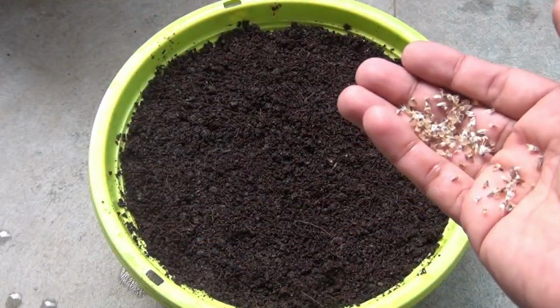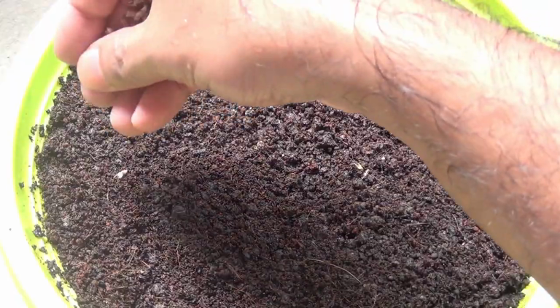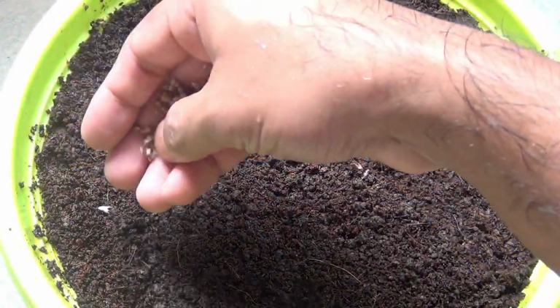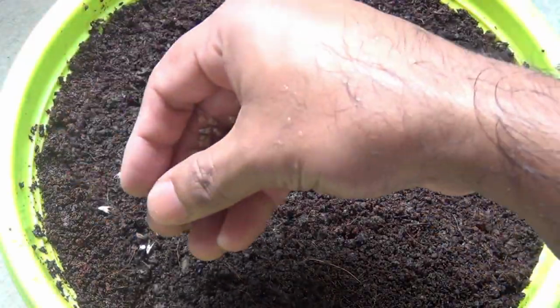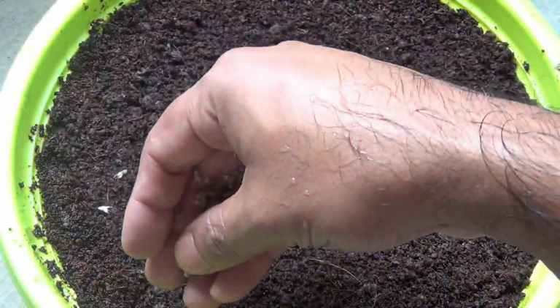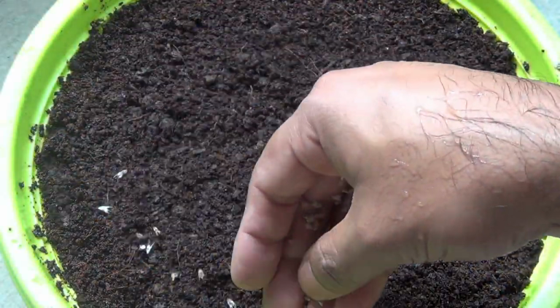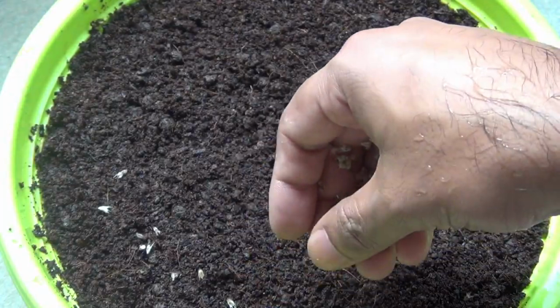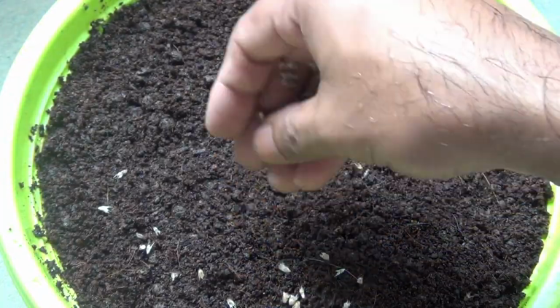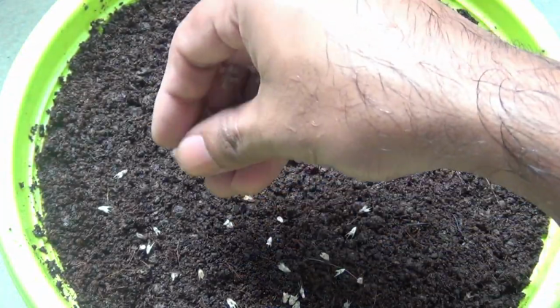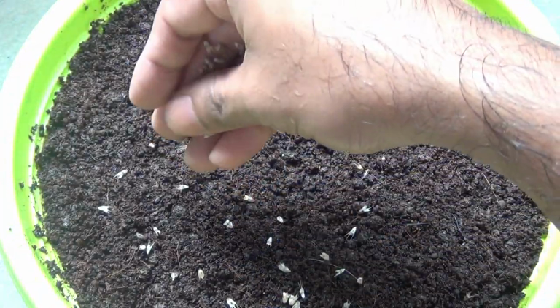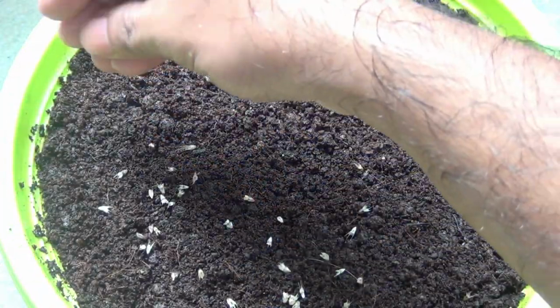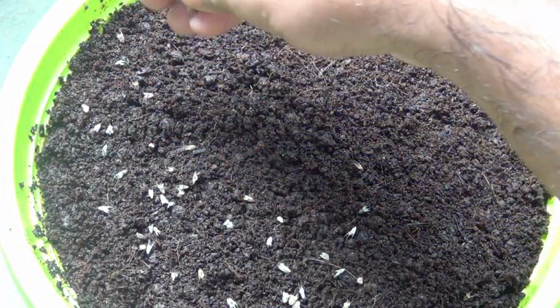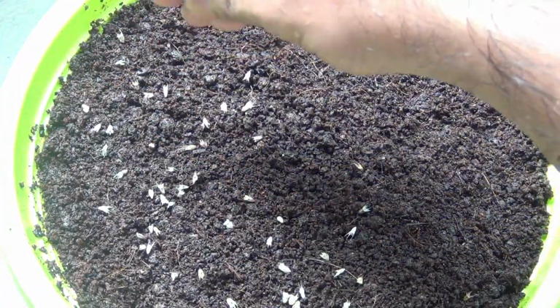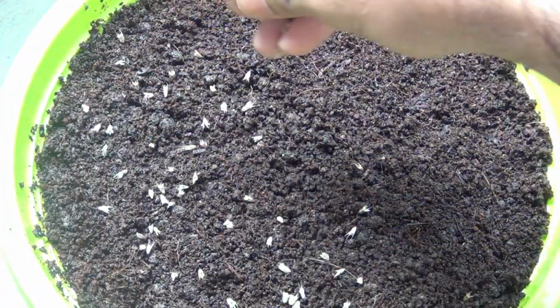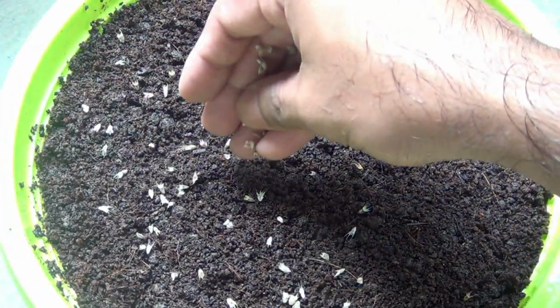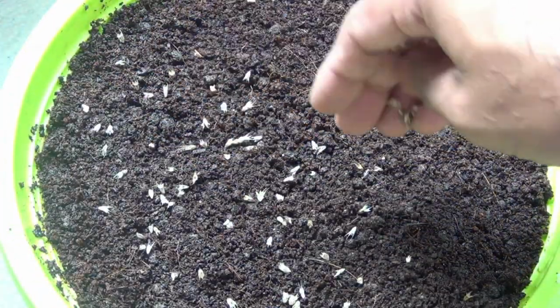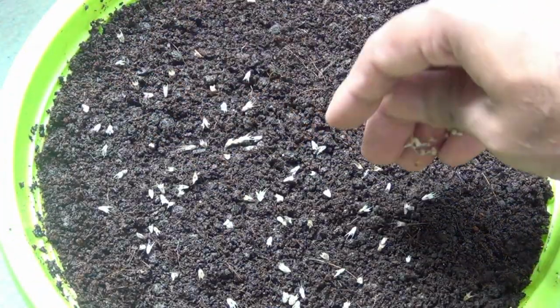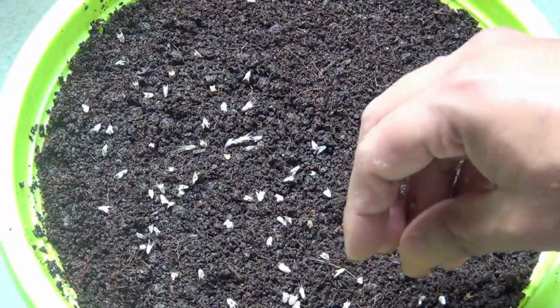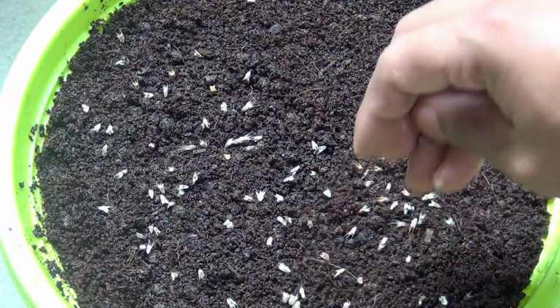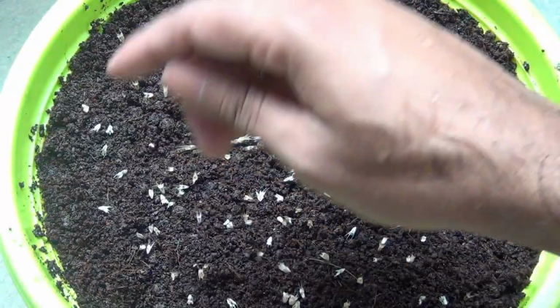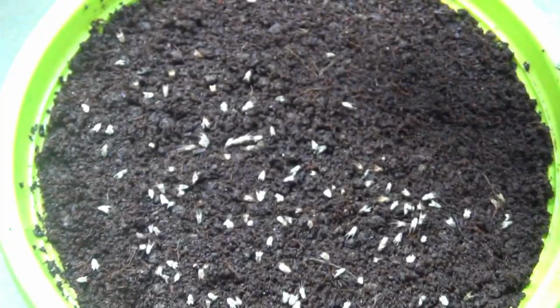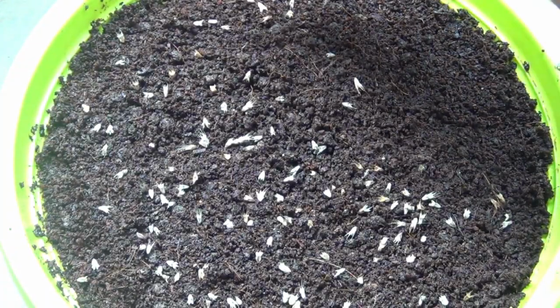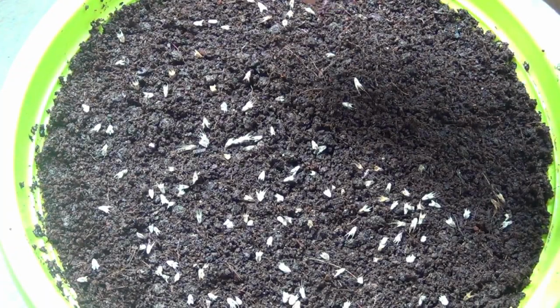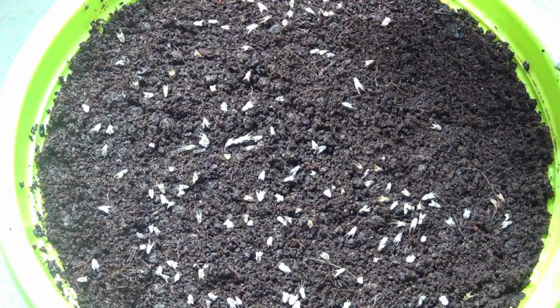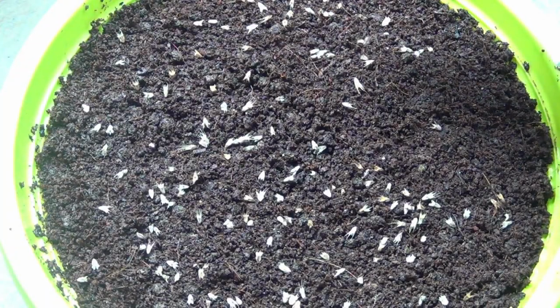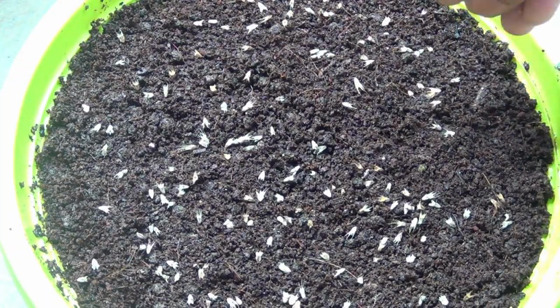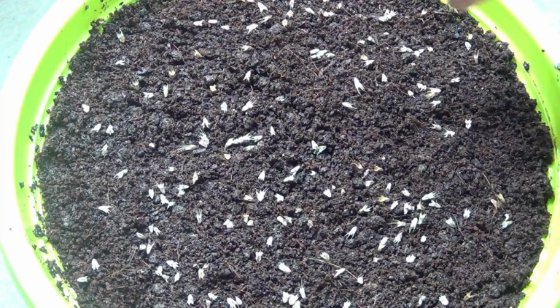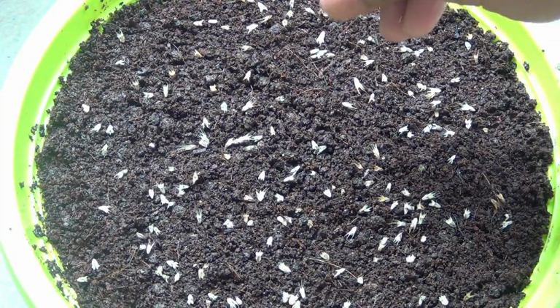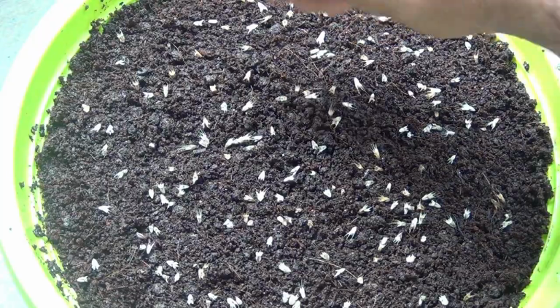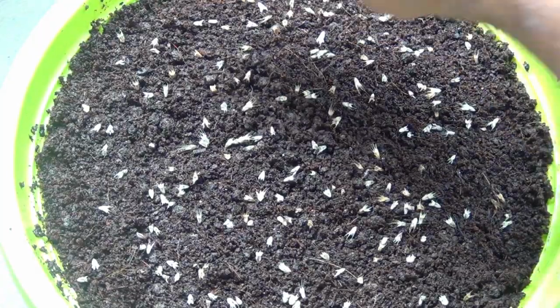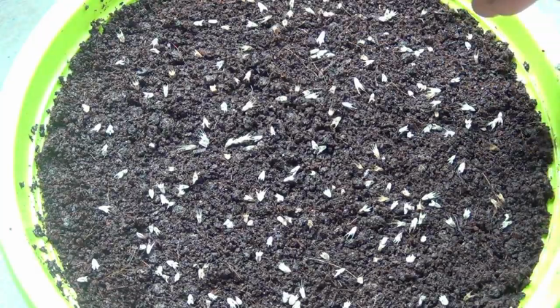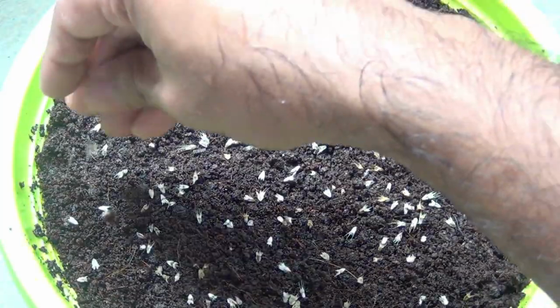Next I am sowing the seeds. While sowing, if possible please try to keep a gap between two seeds — that way you will be able to pull out the seedlings very easily.